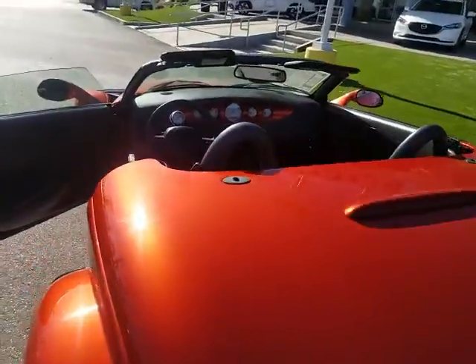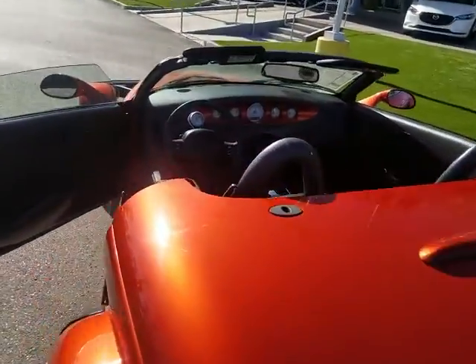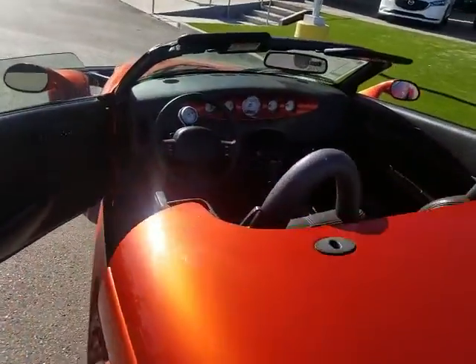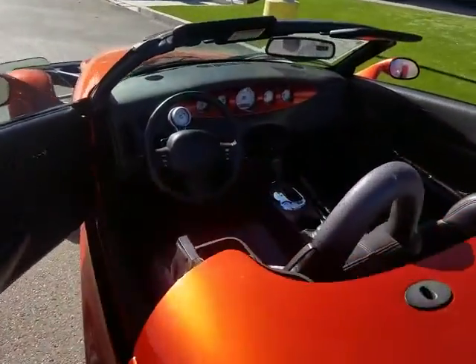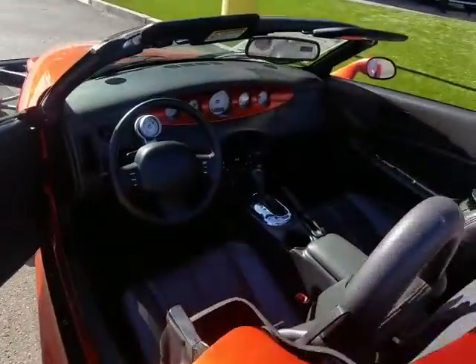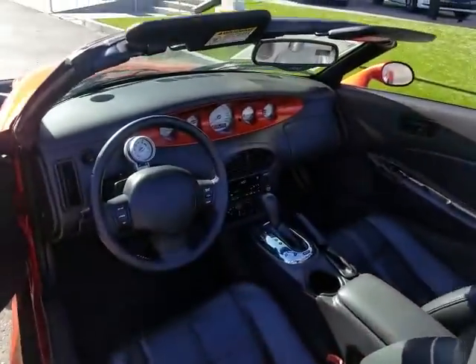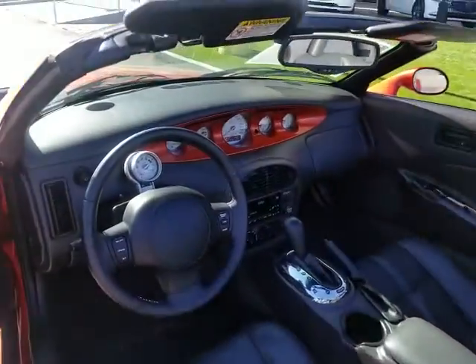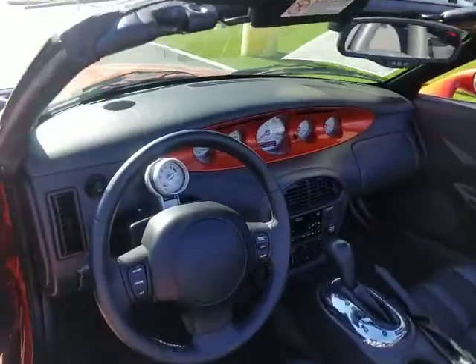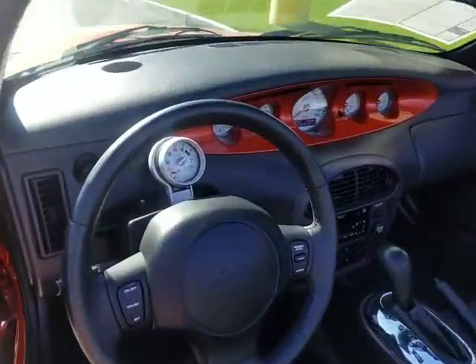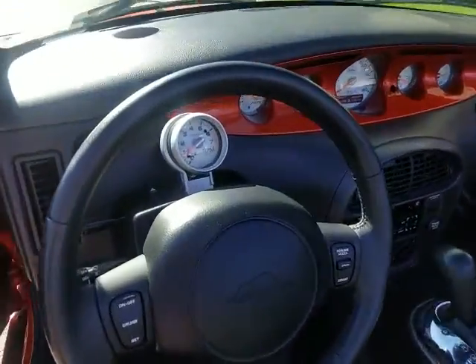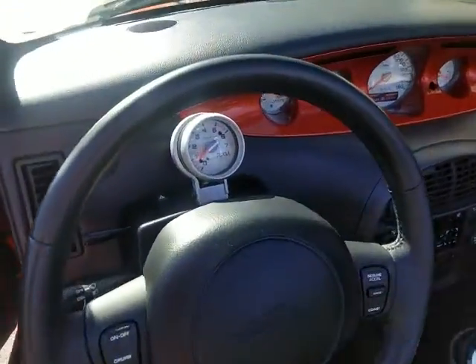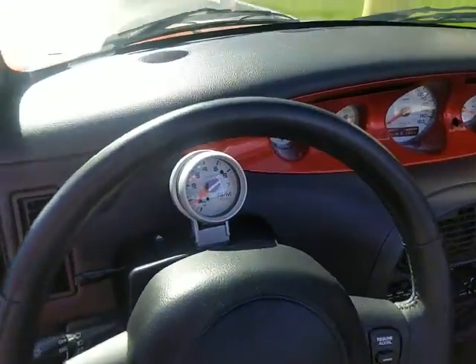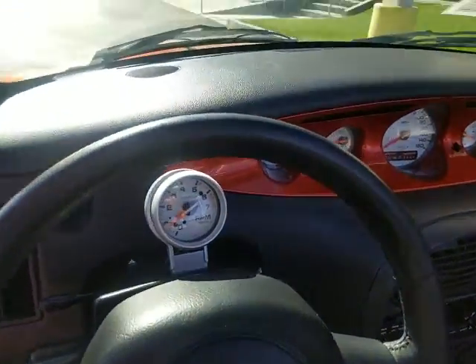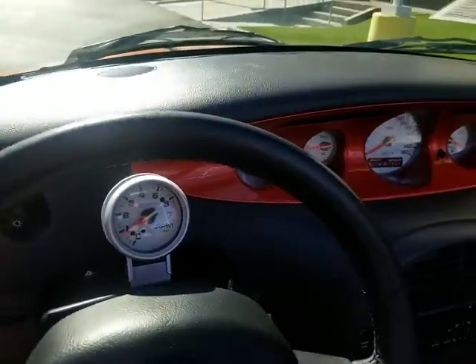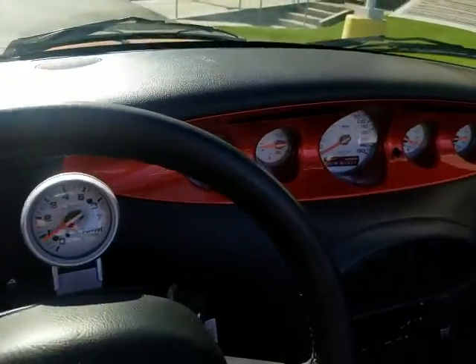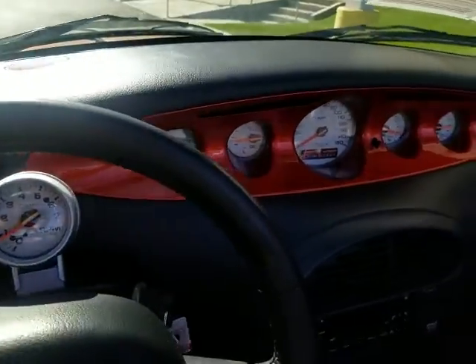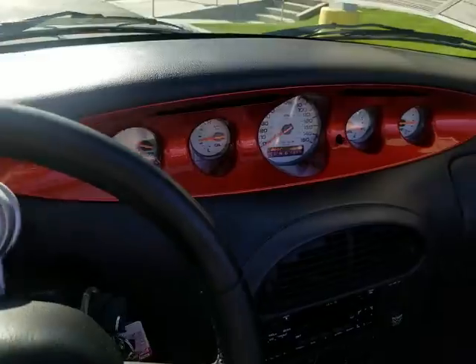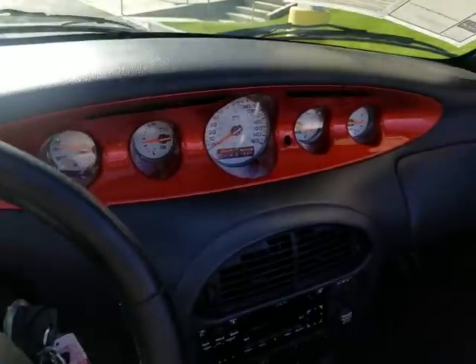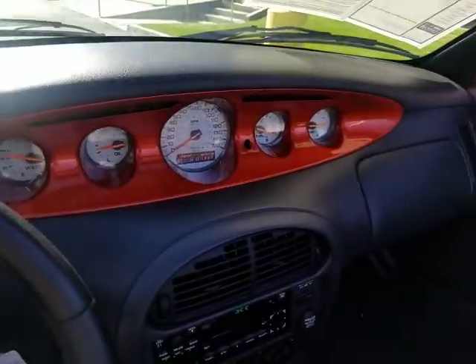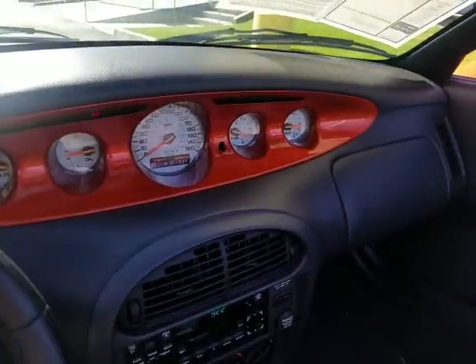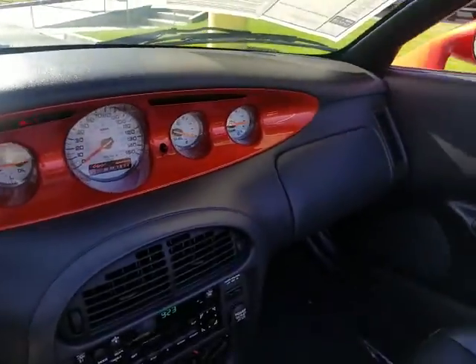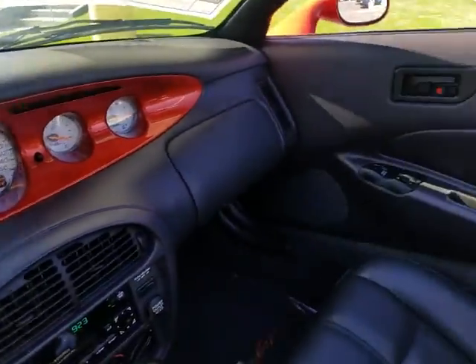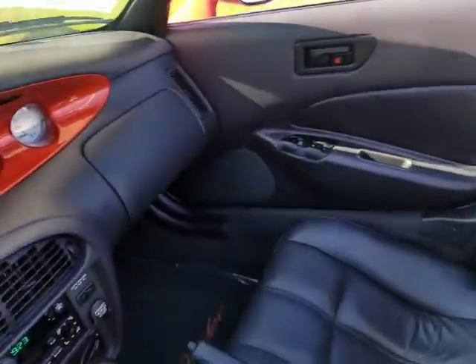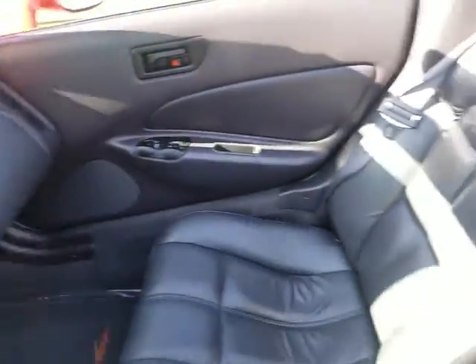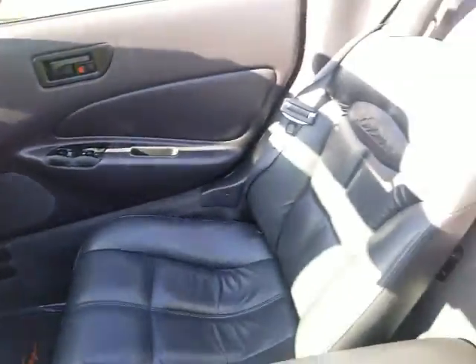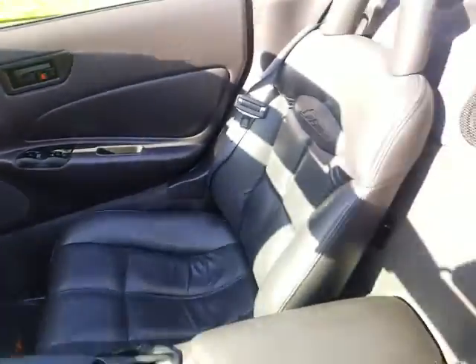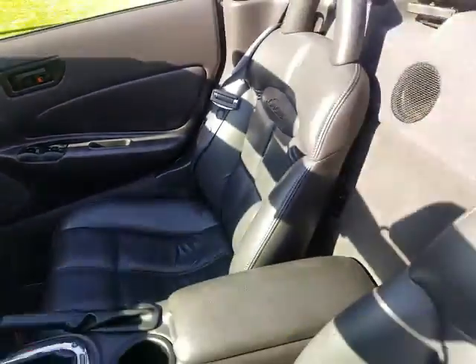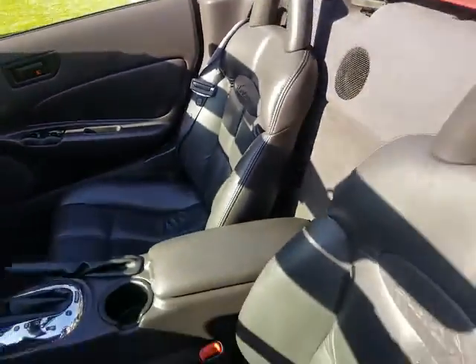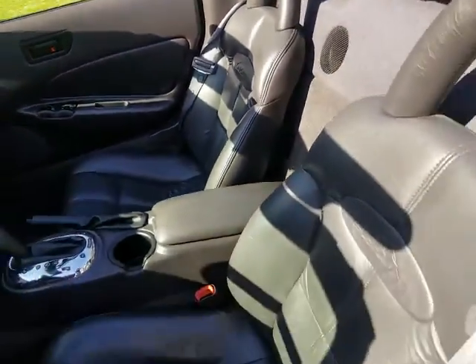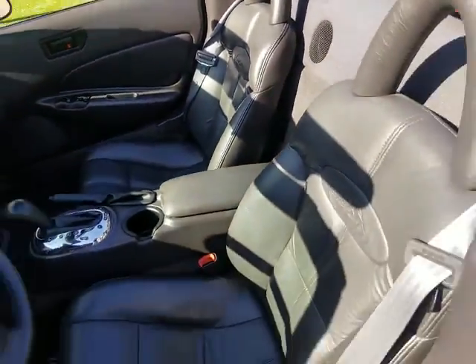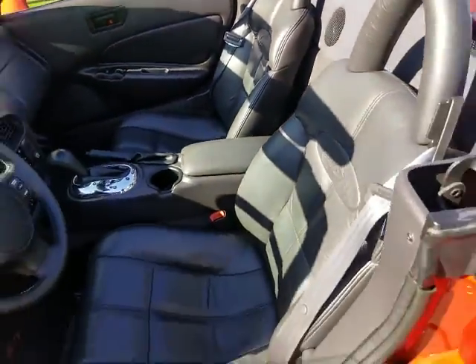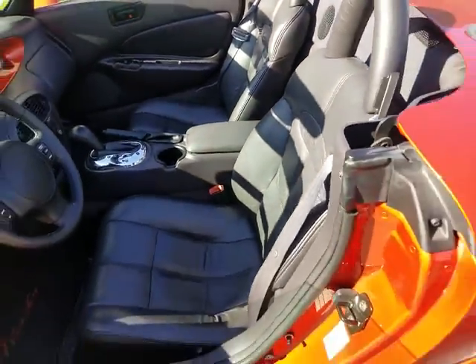Black leather interior. Super nice, clean vehicle.